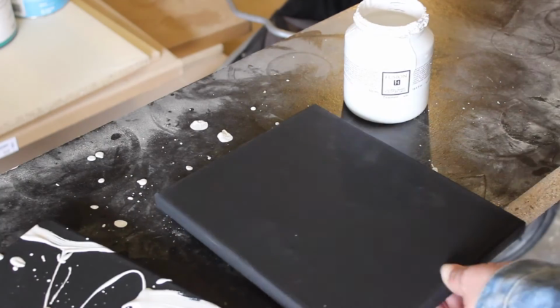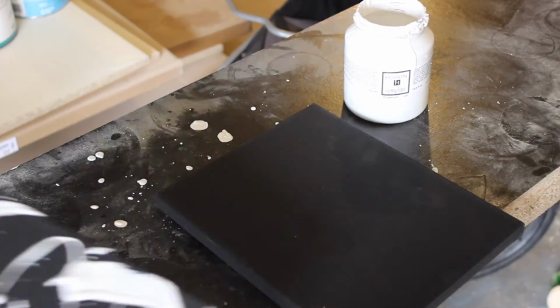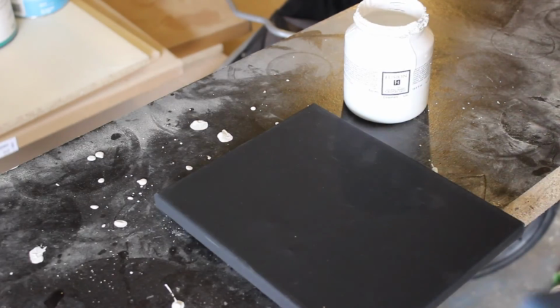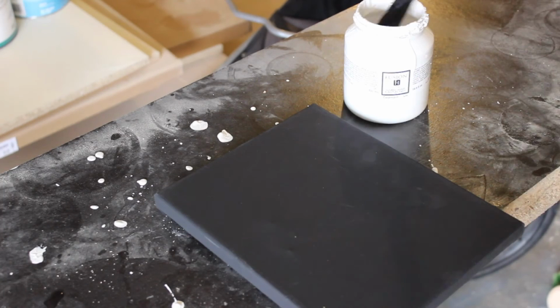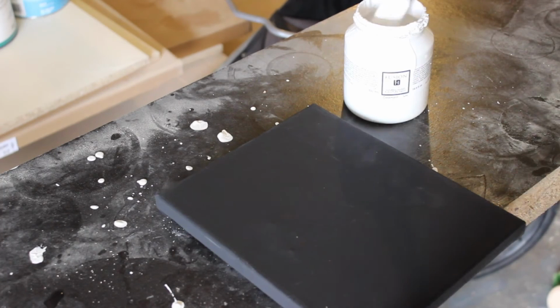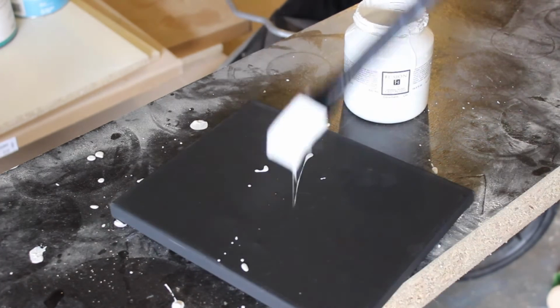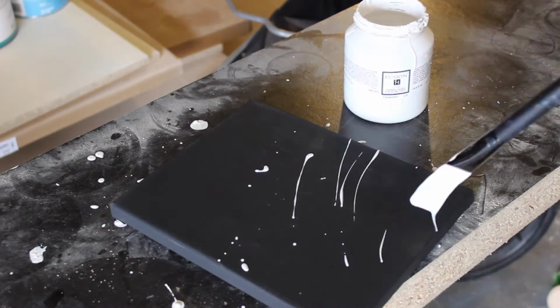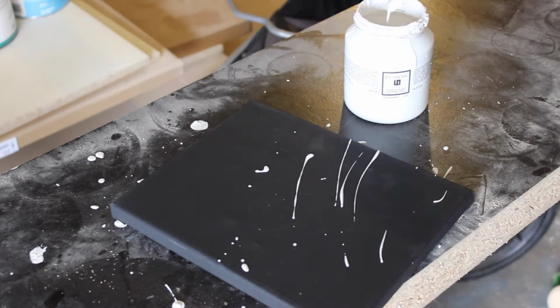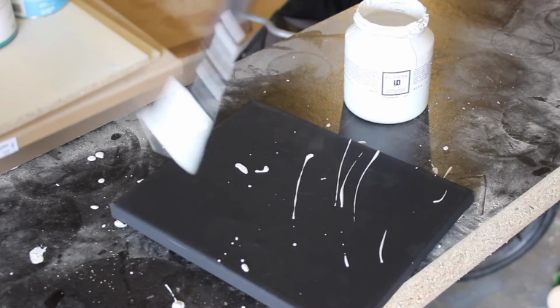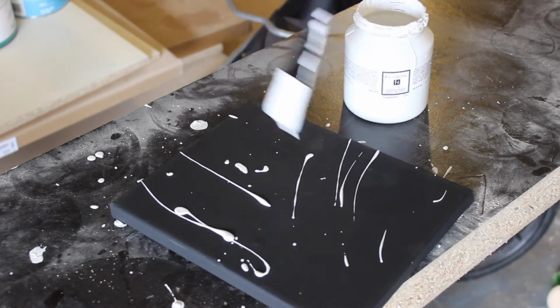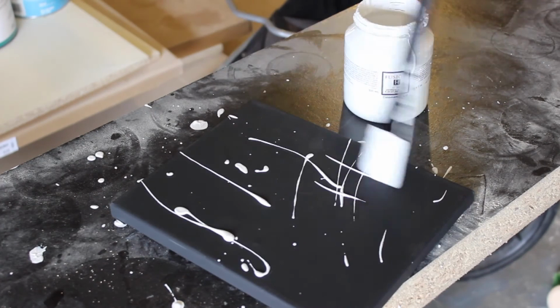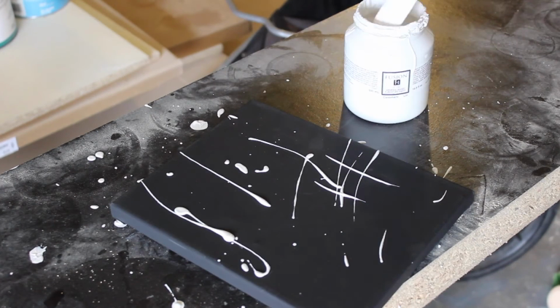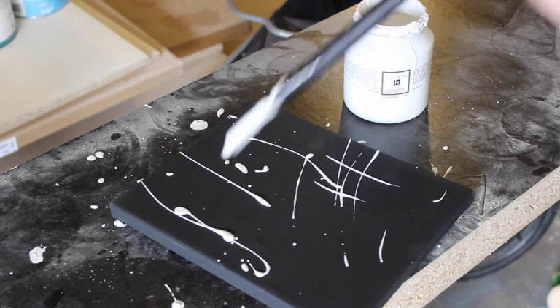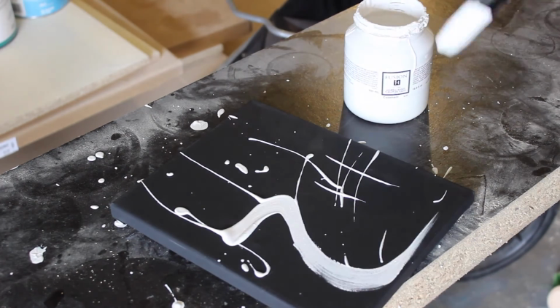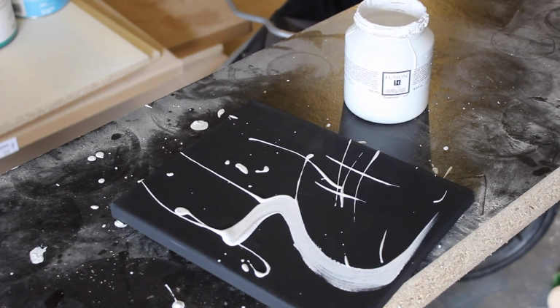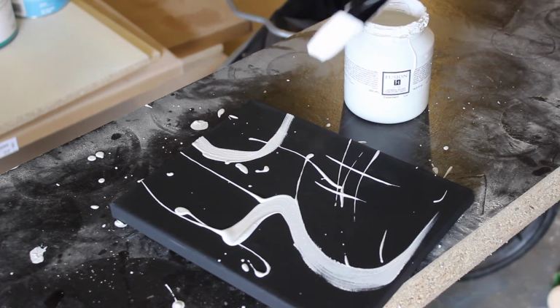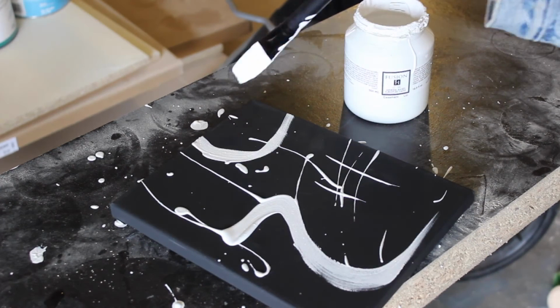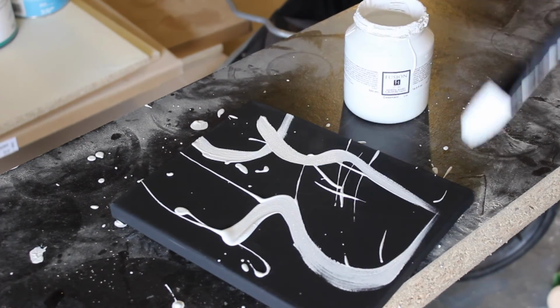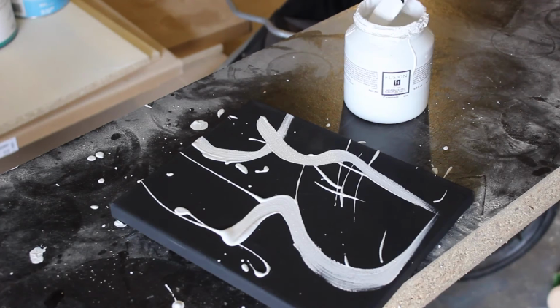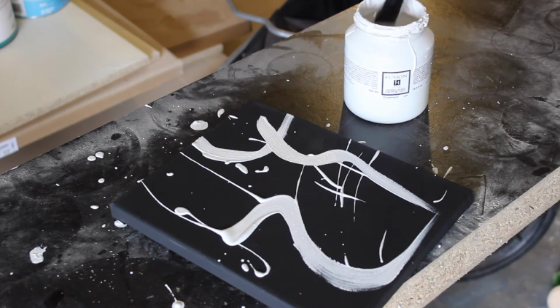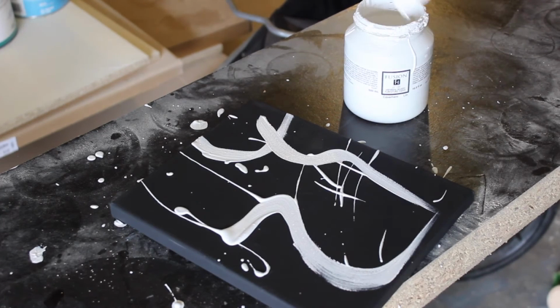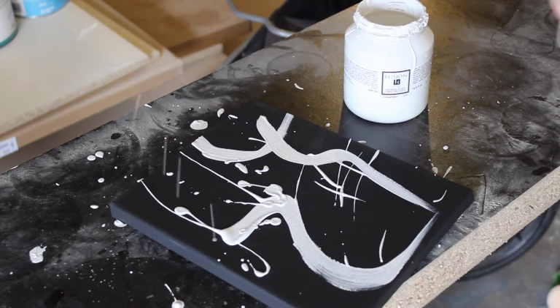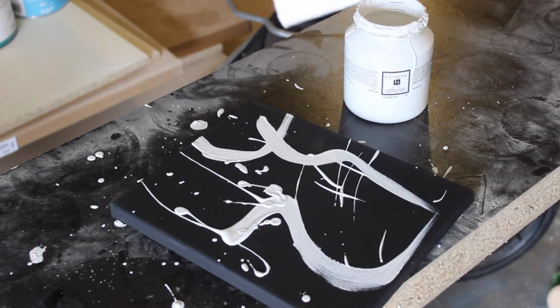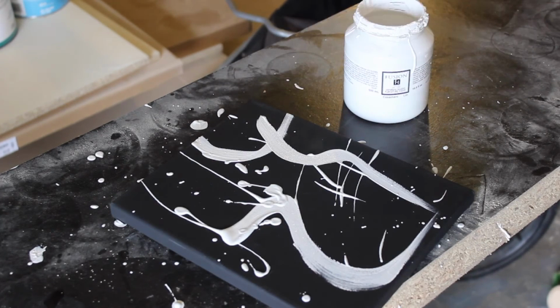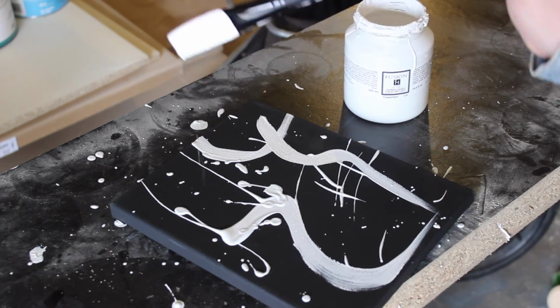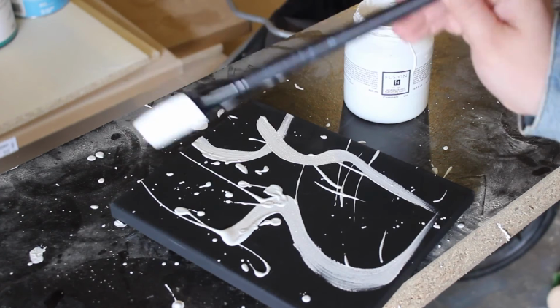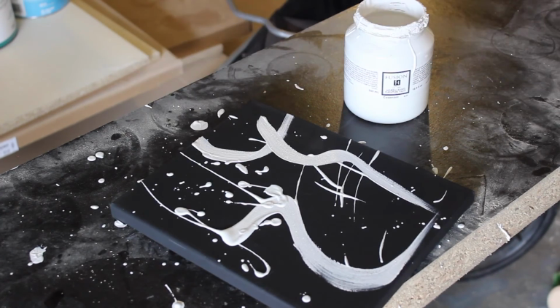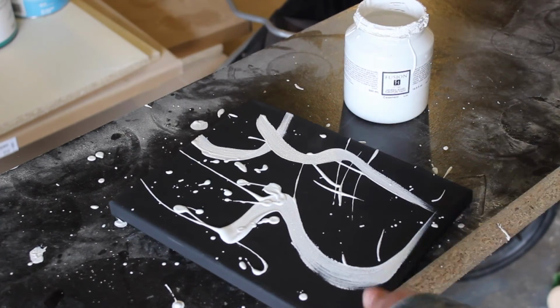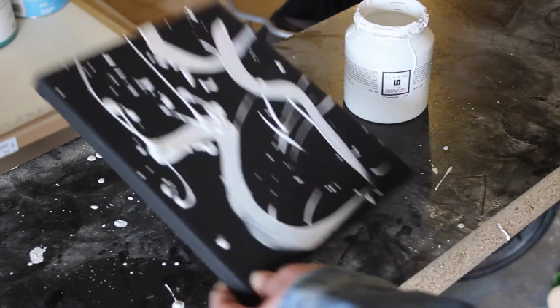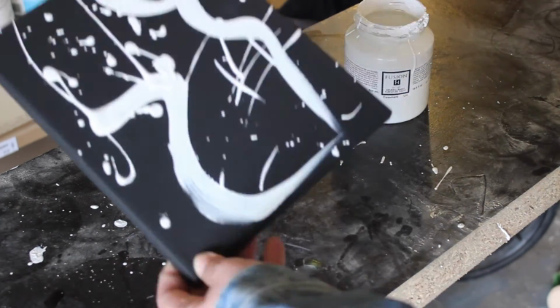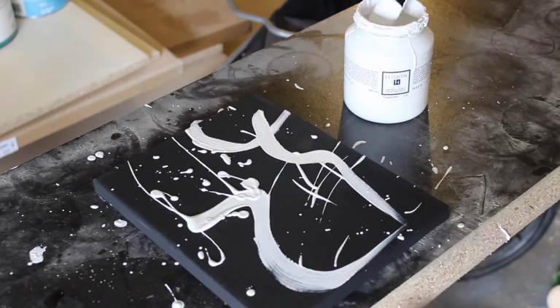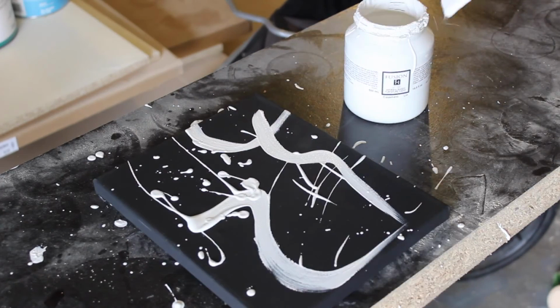I'm probably going to do another version of this project with my toddler, because it really is that easy — she can just spray the paint on and we're done. No special artistic skills needed.